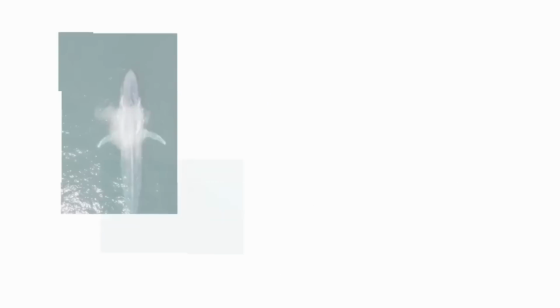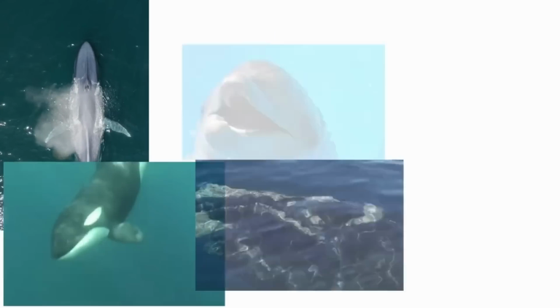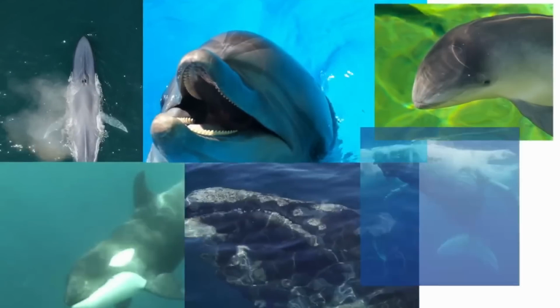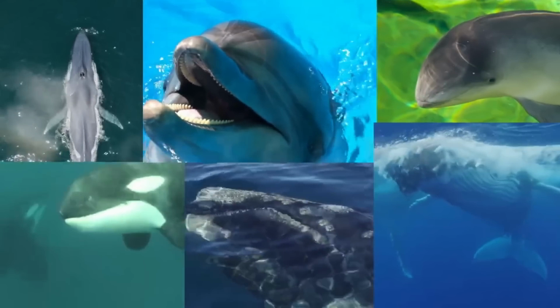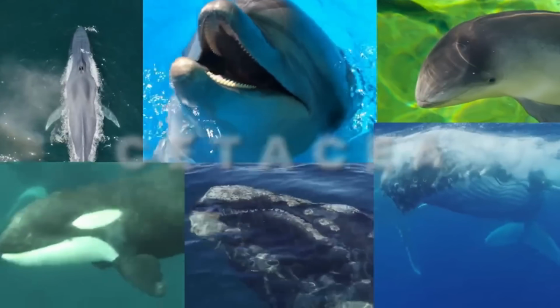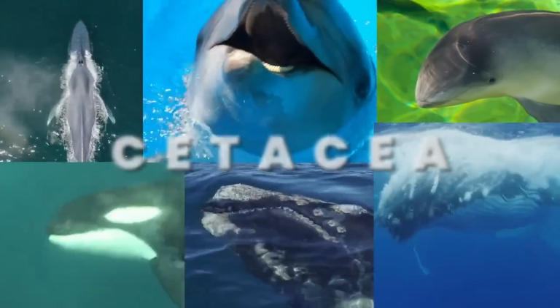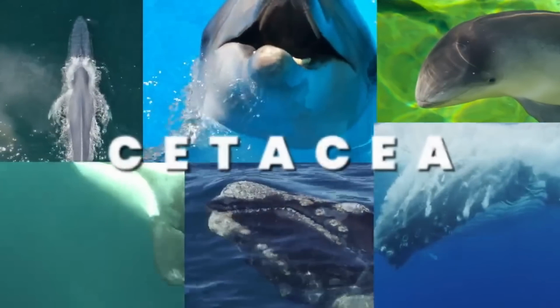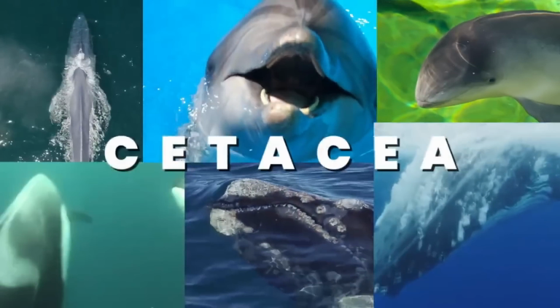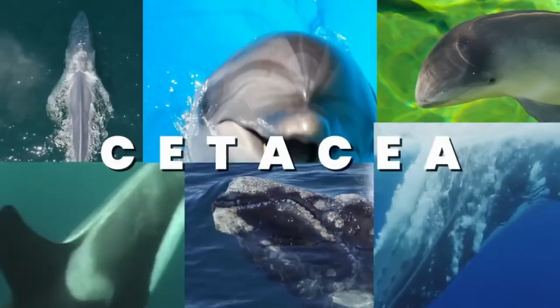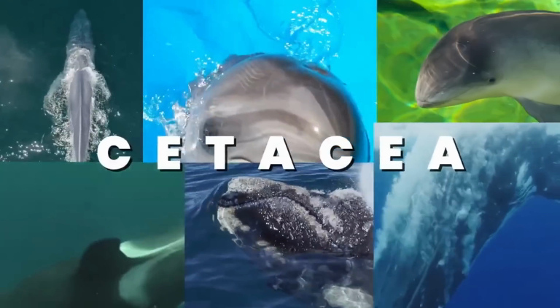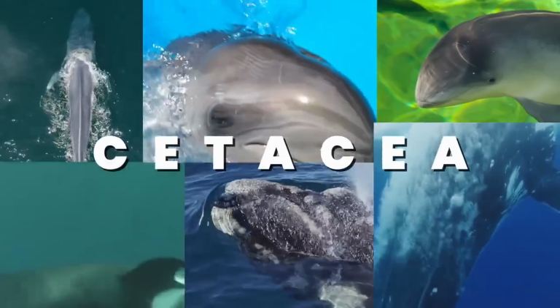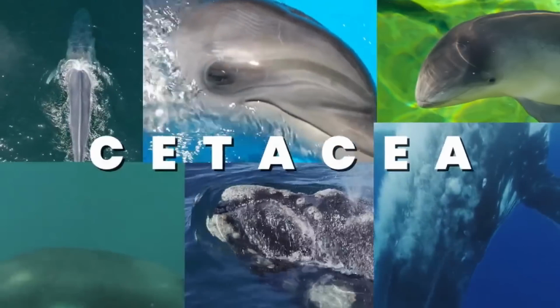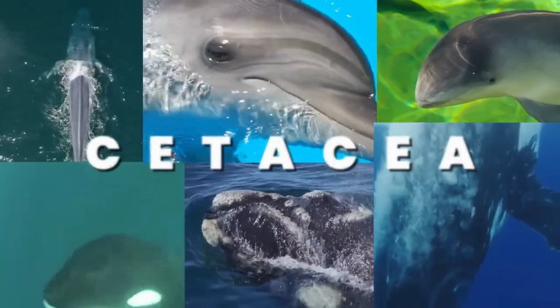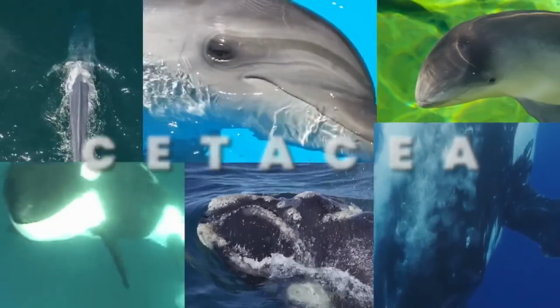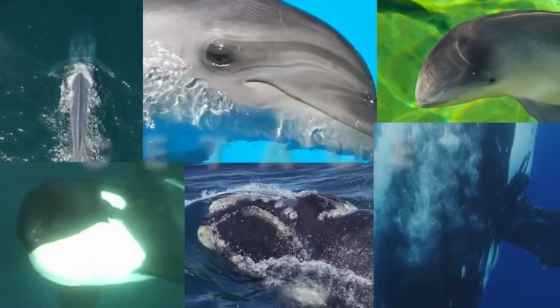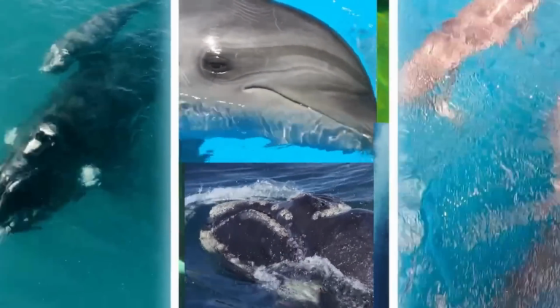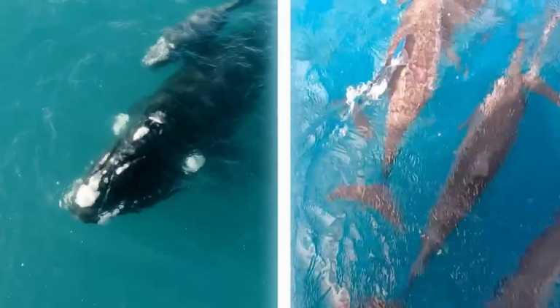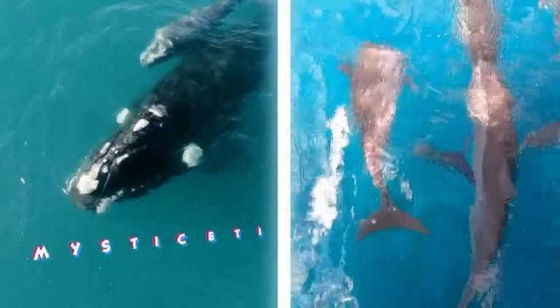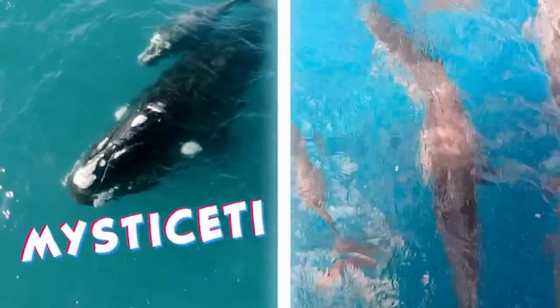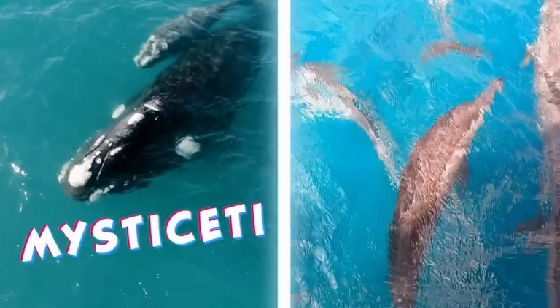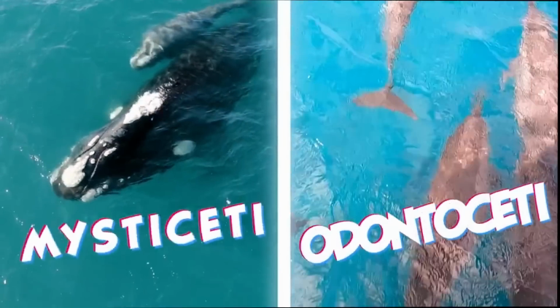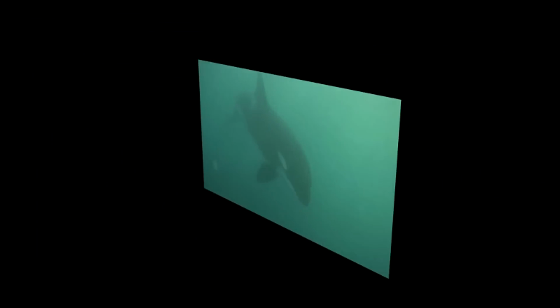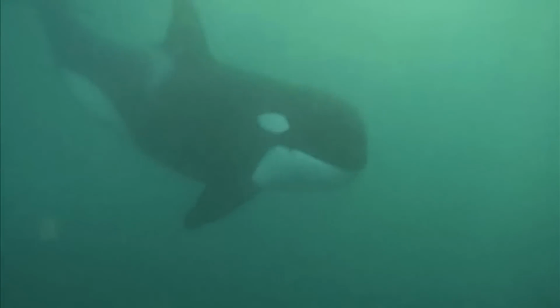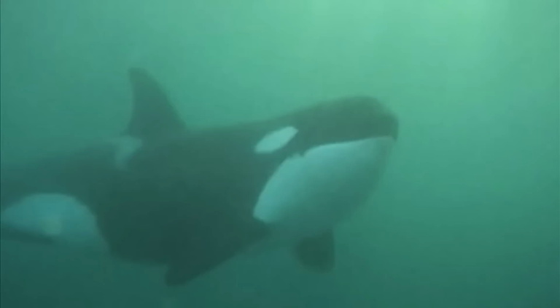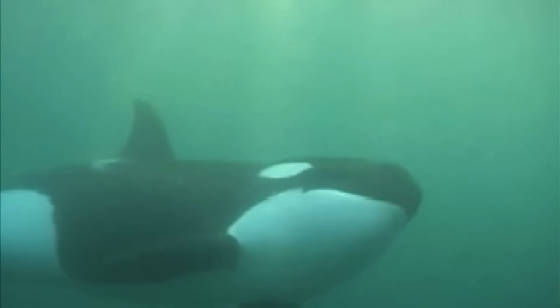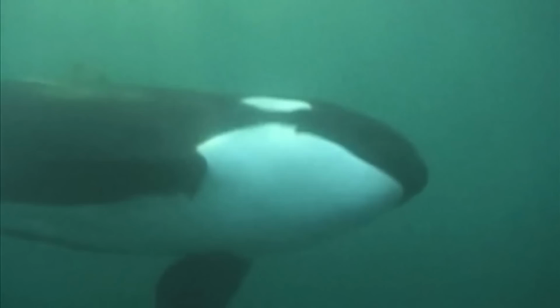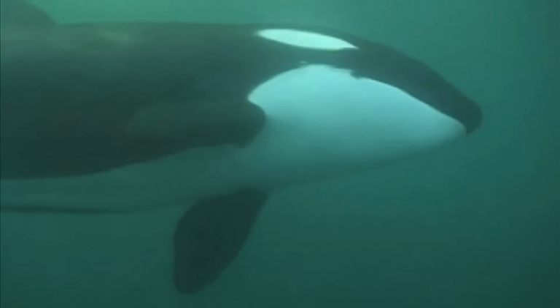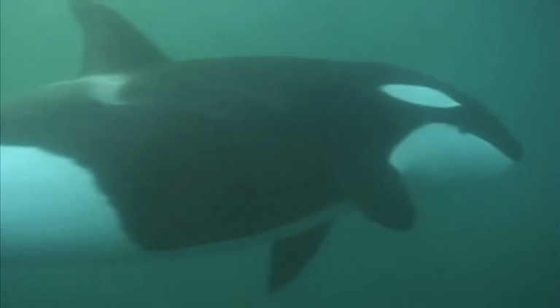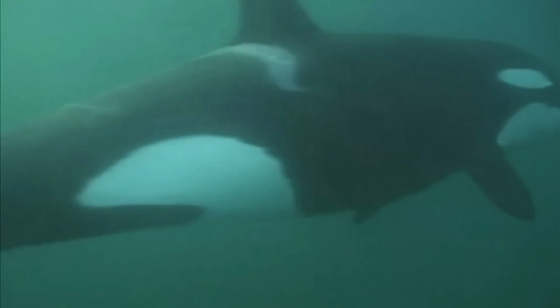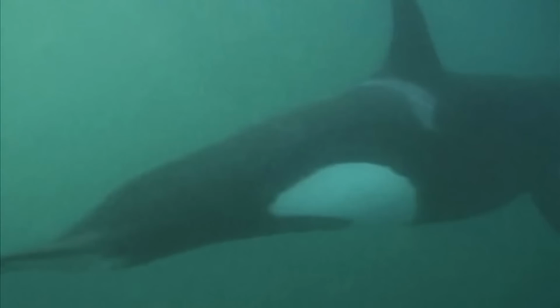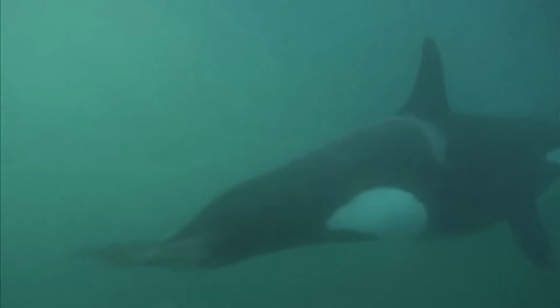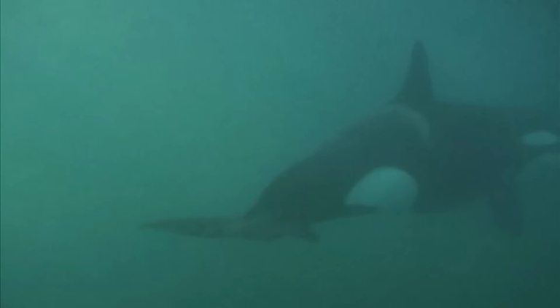When we talk about whales, we're talking about several unique species in the cetacea order. Within the cetacea order are two sub-orders: mysticeti and odontoceti. These sub-orders use sound and perceive their surroundings in completely different ways.